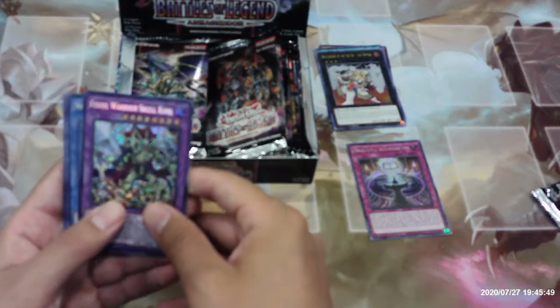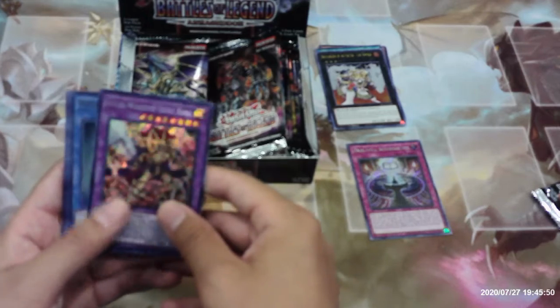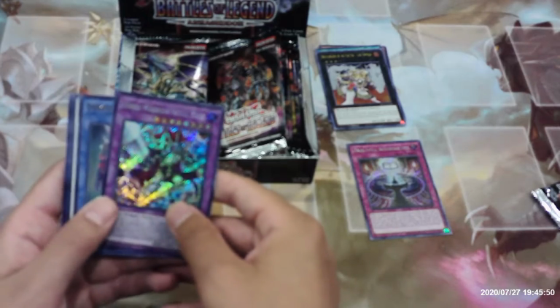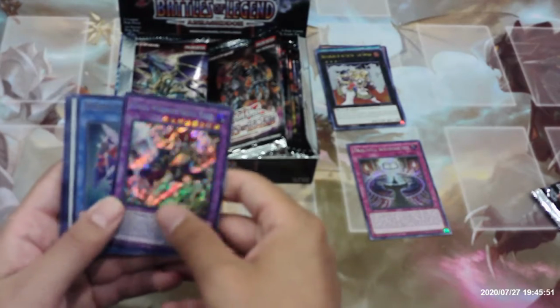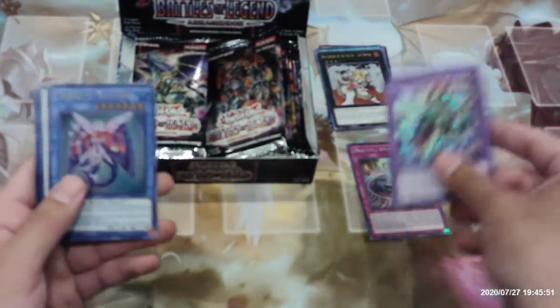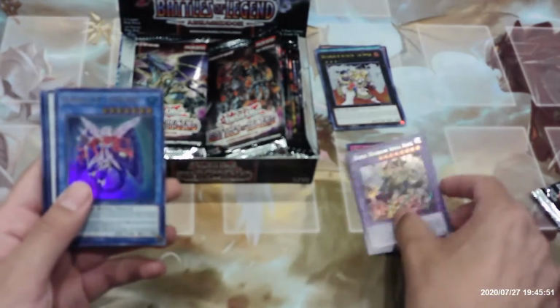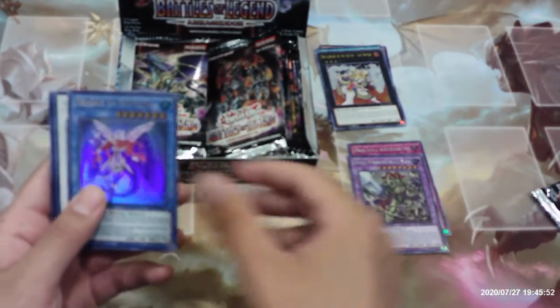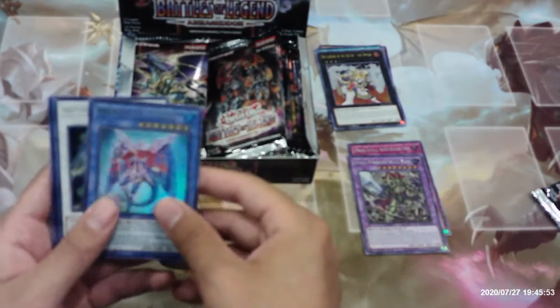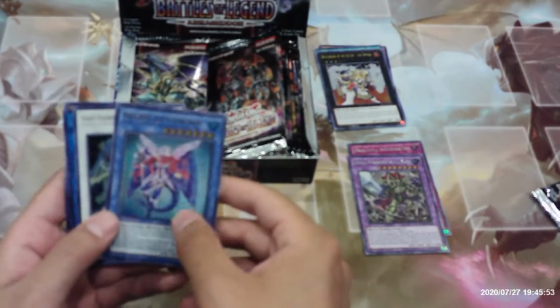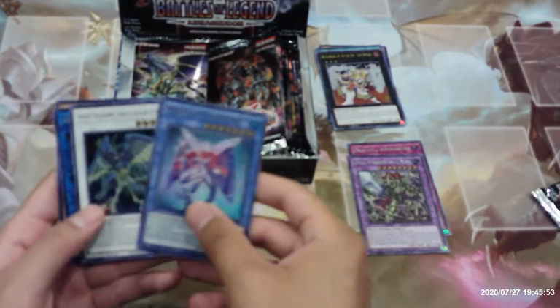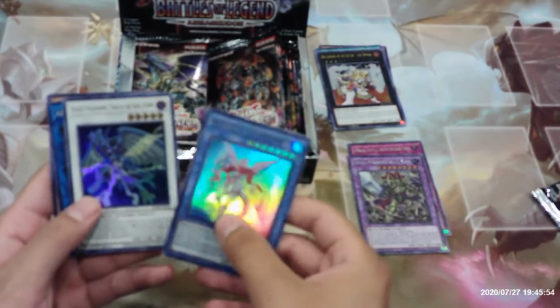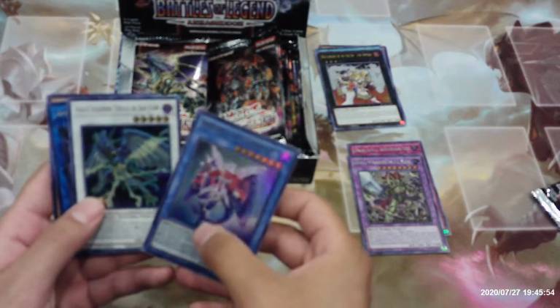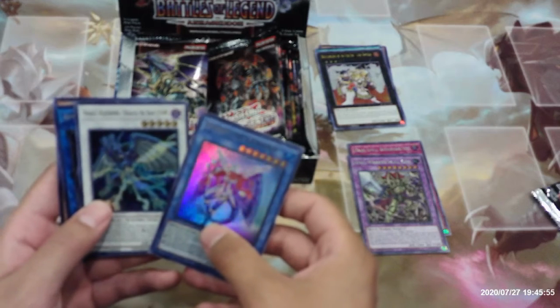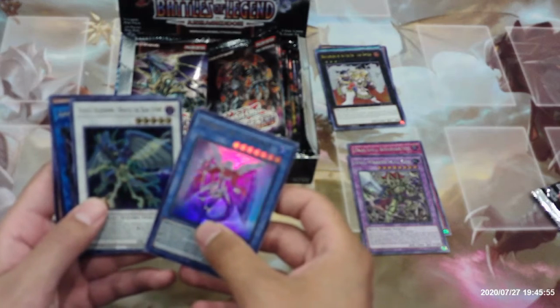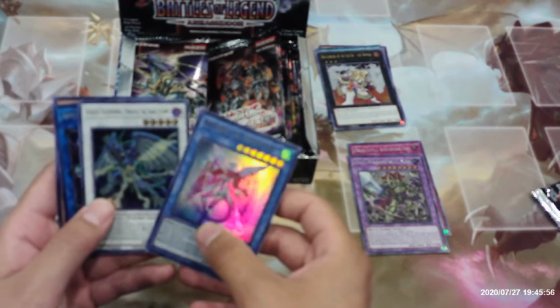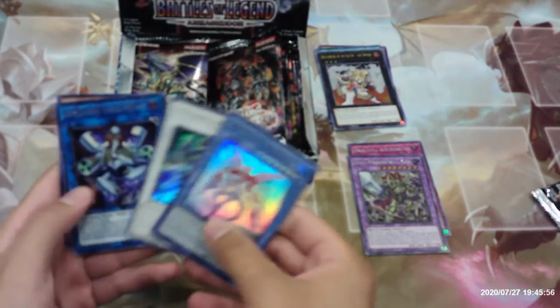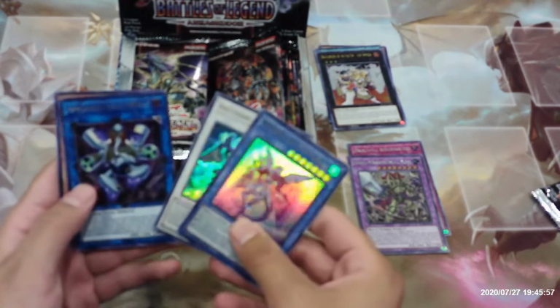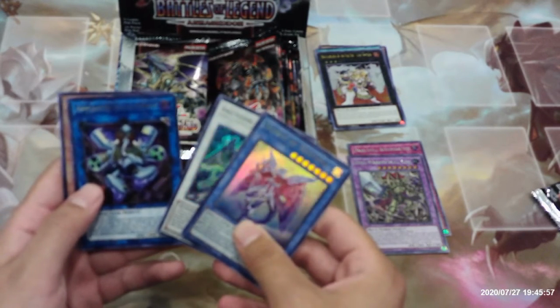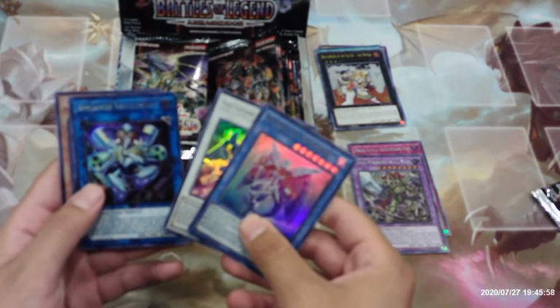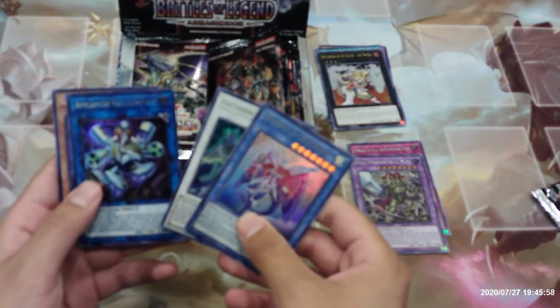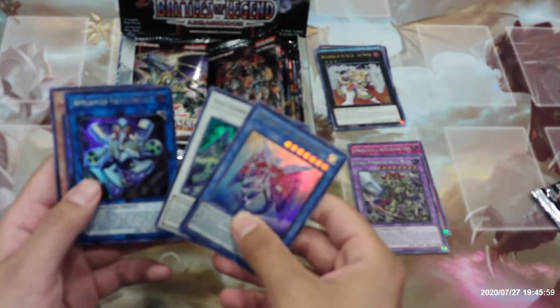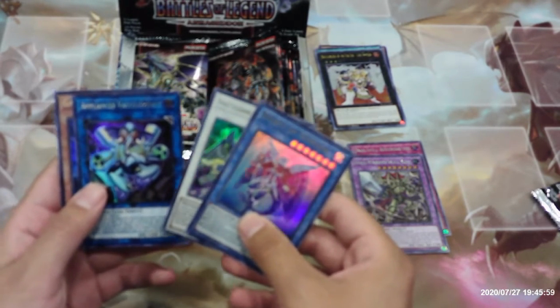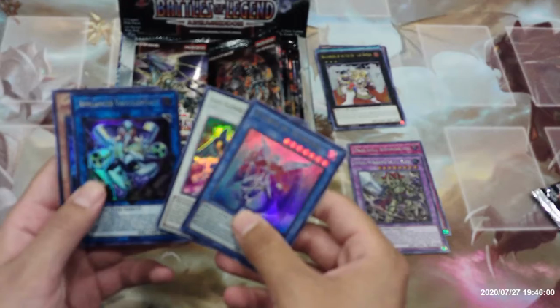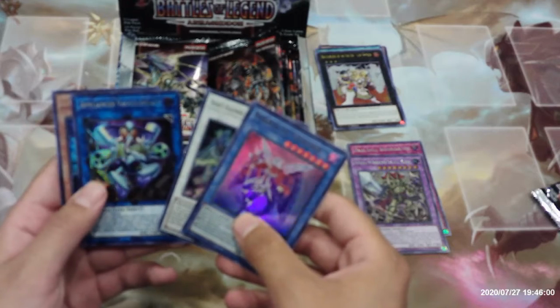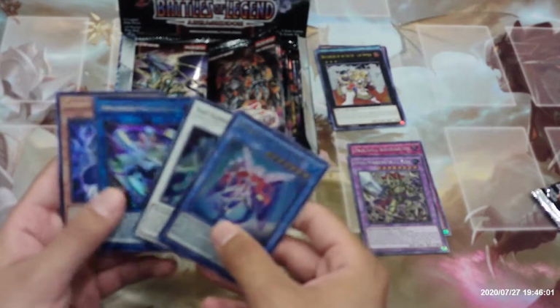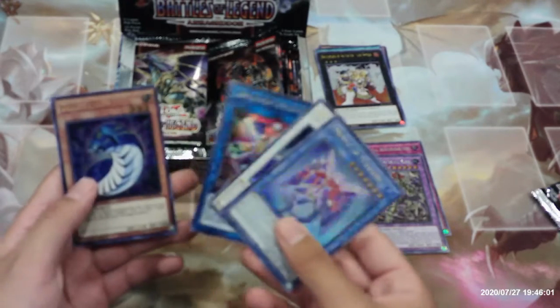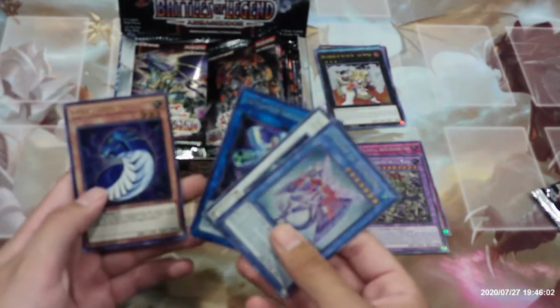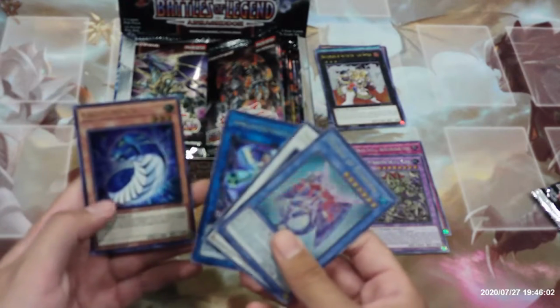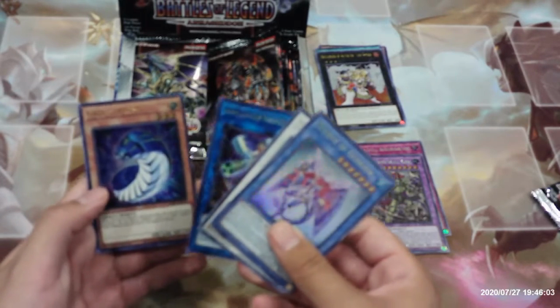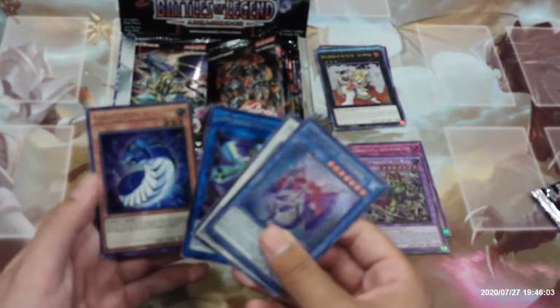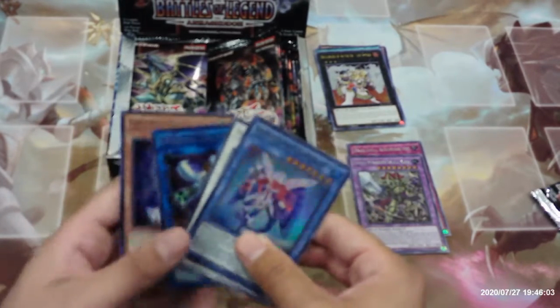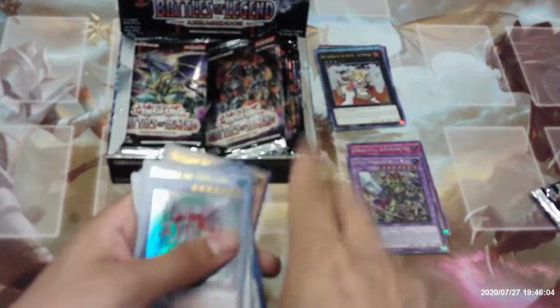Fossil Warrior Skull King, Necroz of Gungnir, Assault Blackwing Sohaya the Rainstorm, Appliancer Vaculofant, and Galaxy Worm.